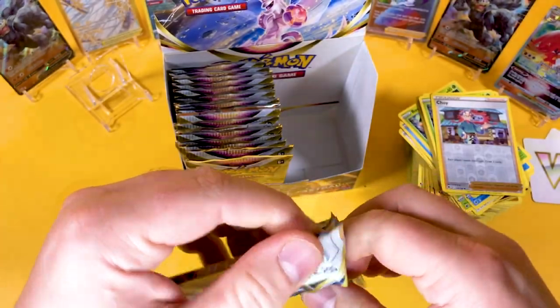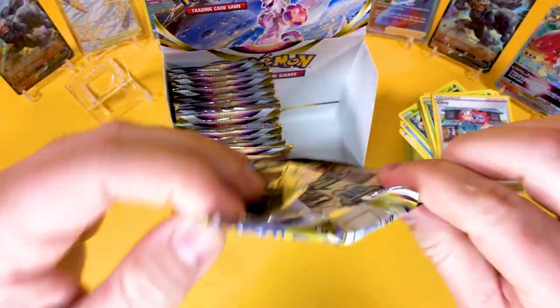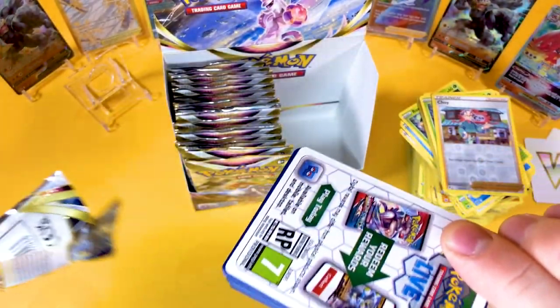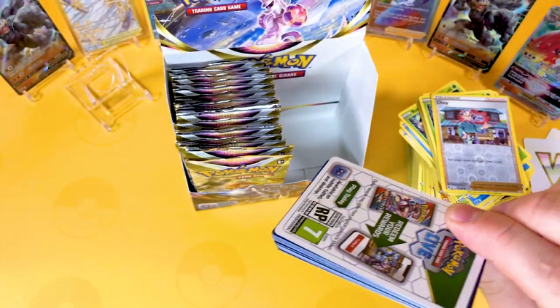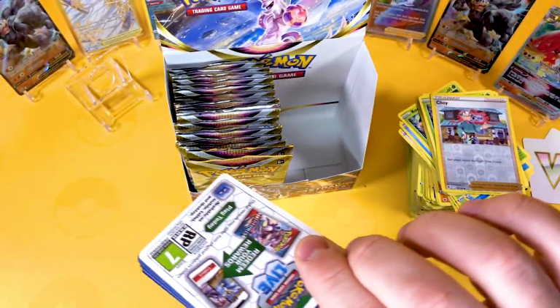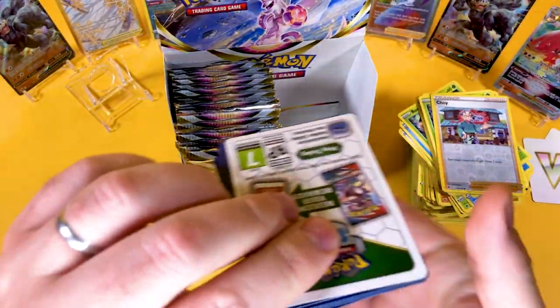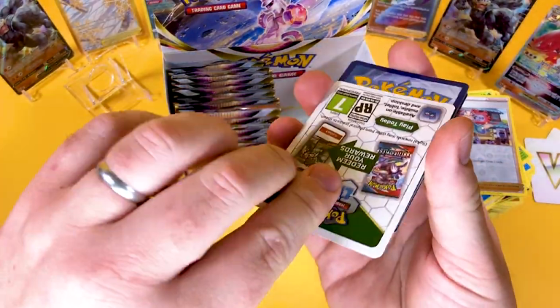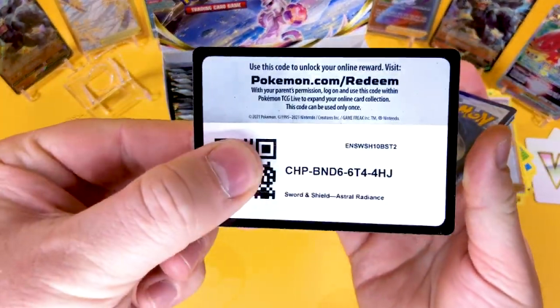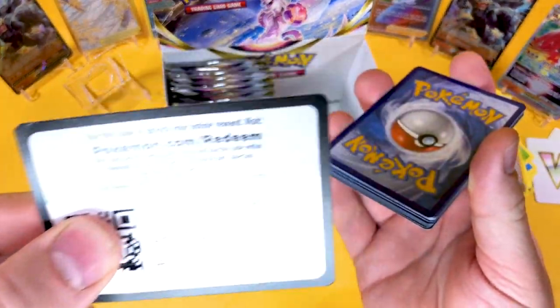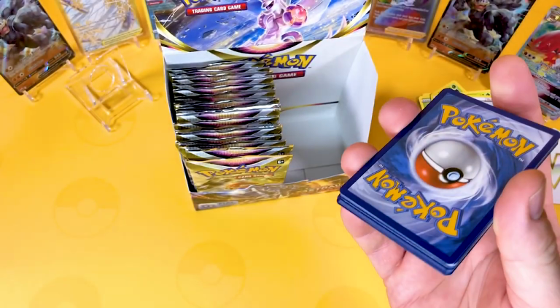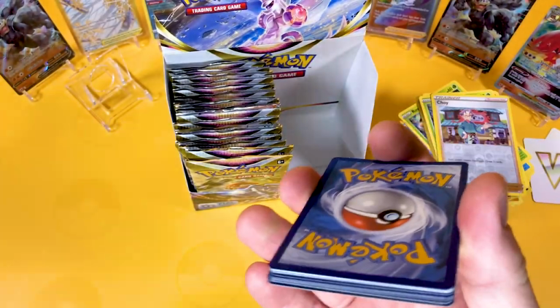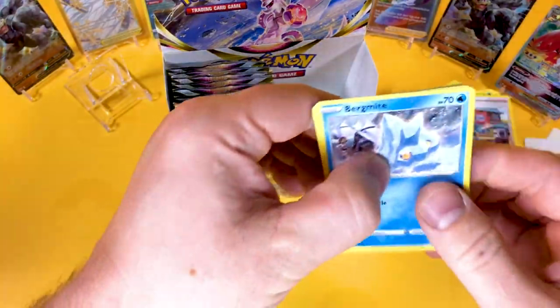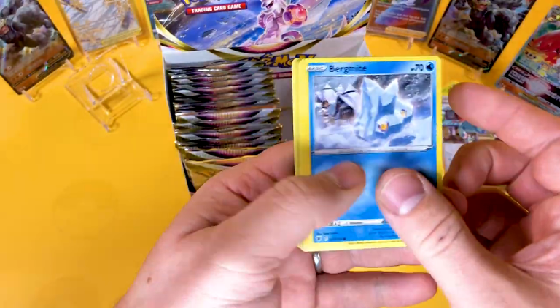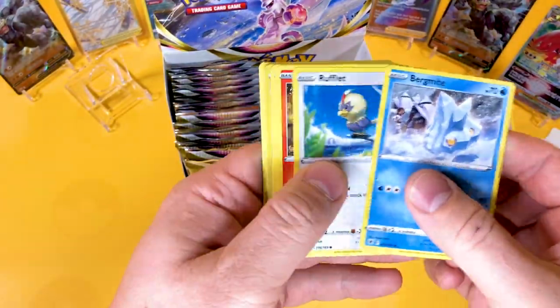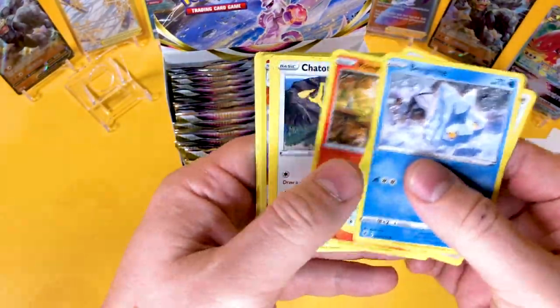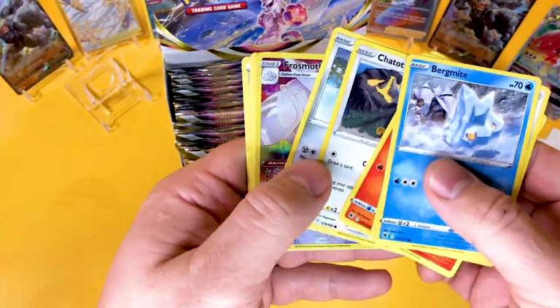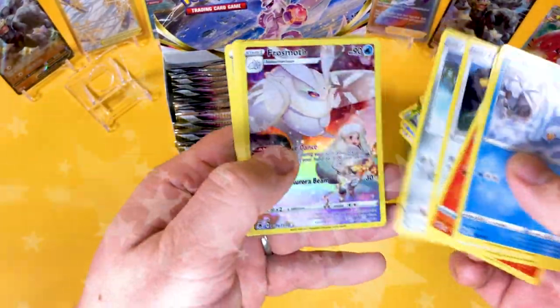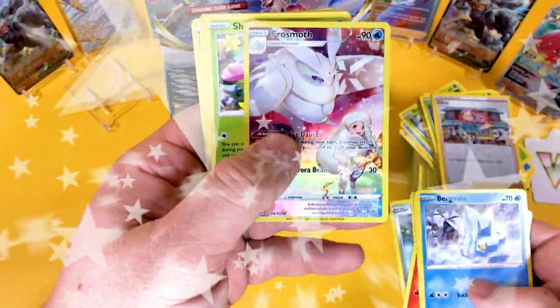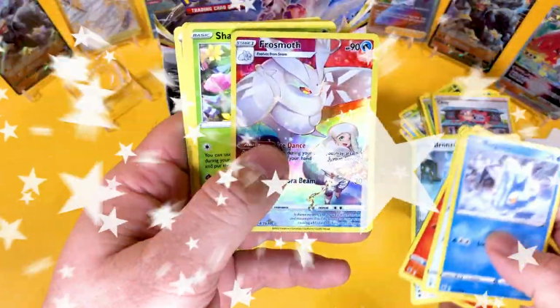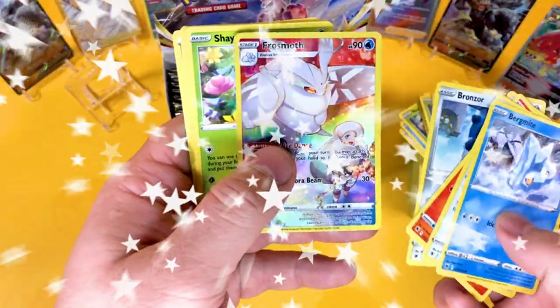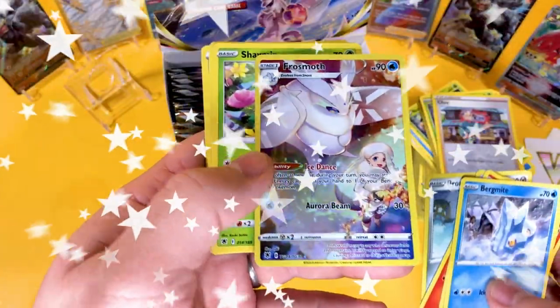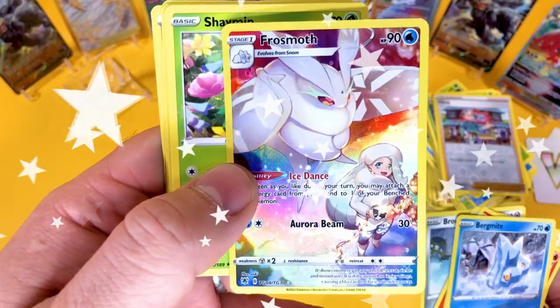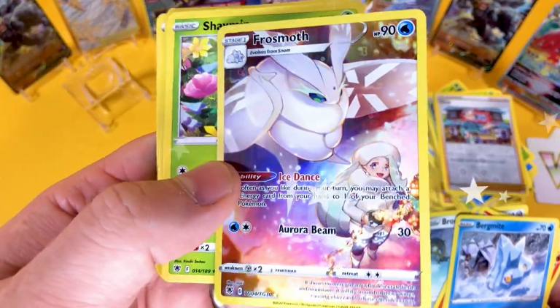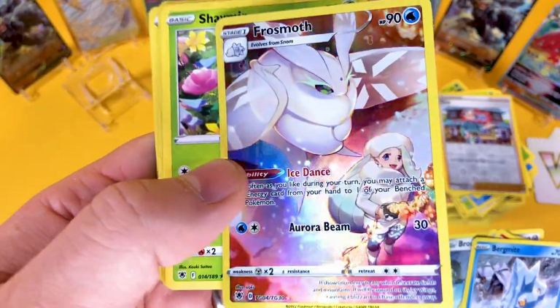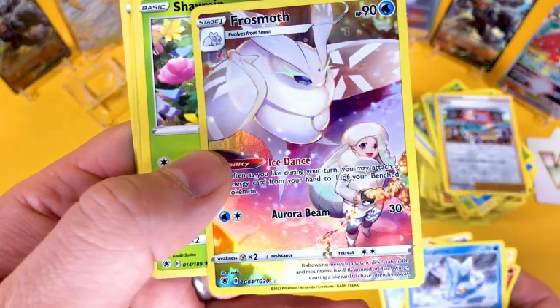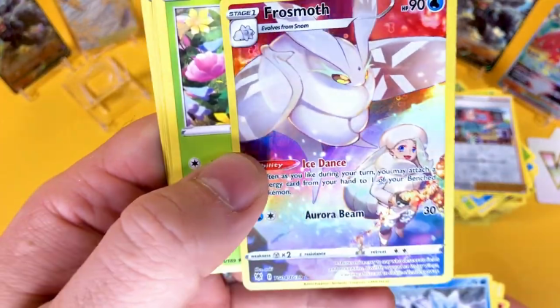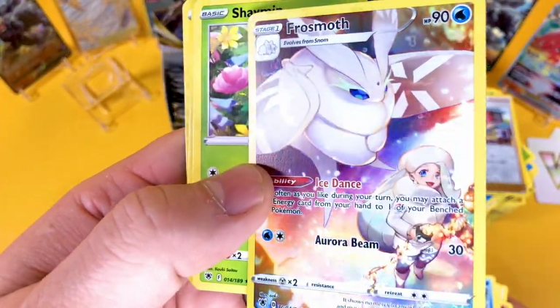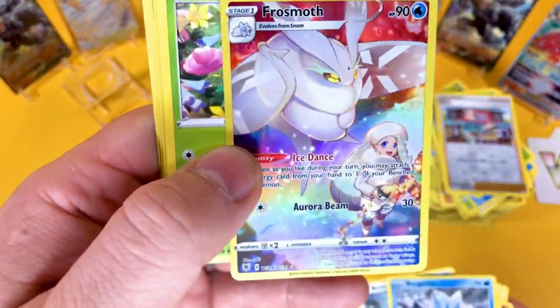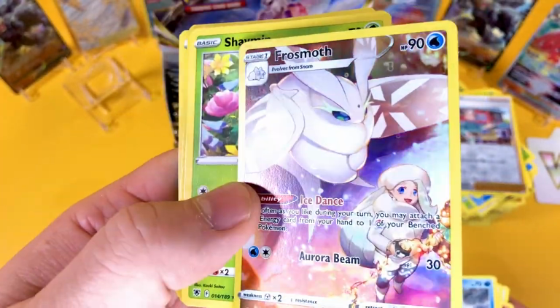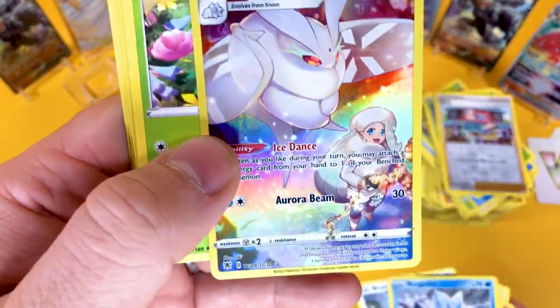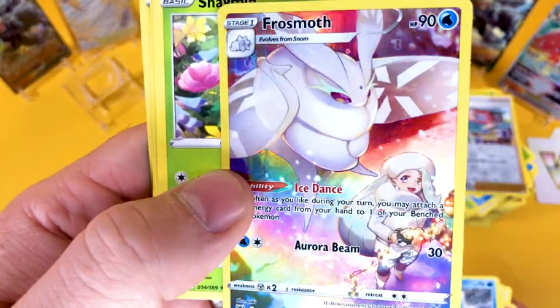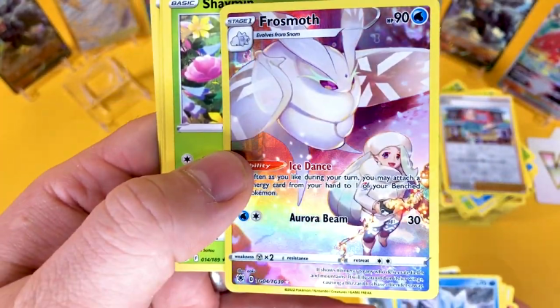Please don't be black! Yes — thank you so much, you're not a black code card! And there is a Trainer Gallery Frosmoth with Melony — that's a very nice looking card, a lovely cool card. Anything with iridescent holographic stuff, I'm a sucker for, I really like this stuff.